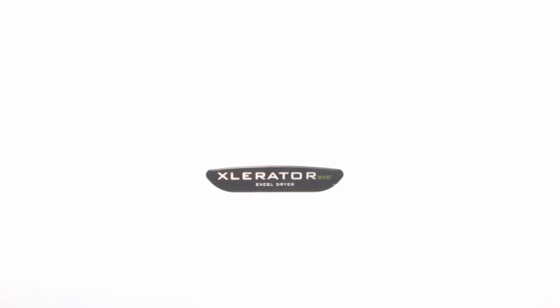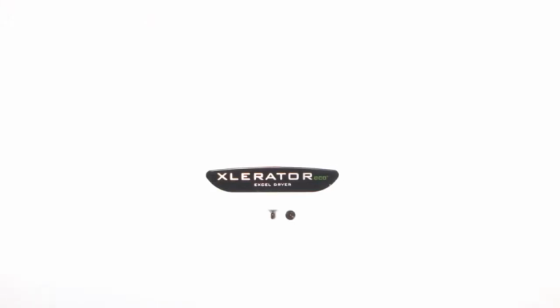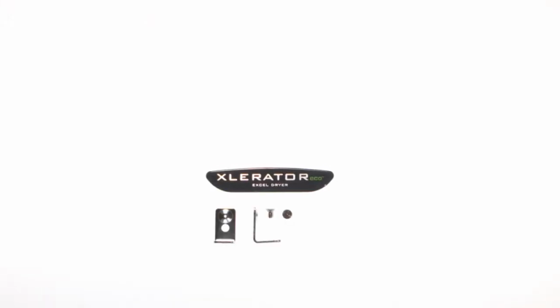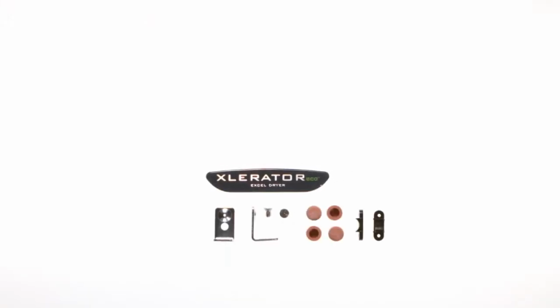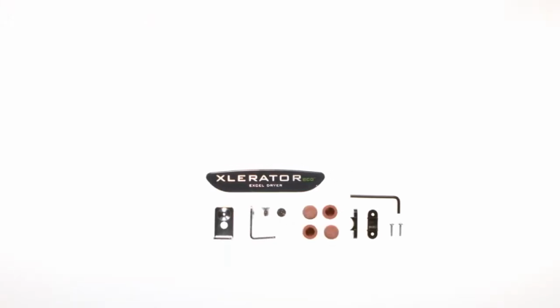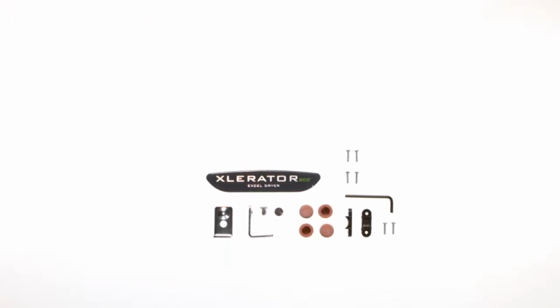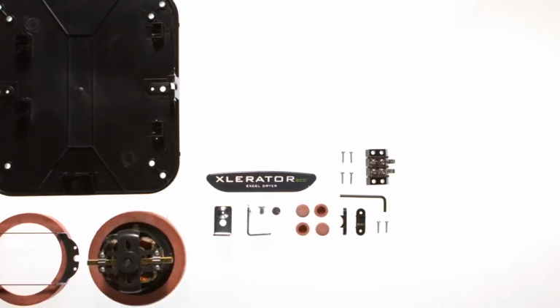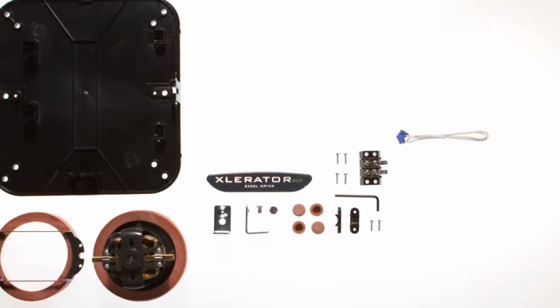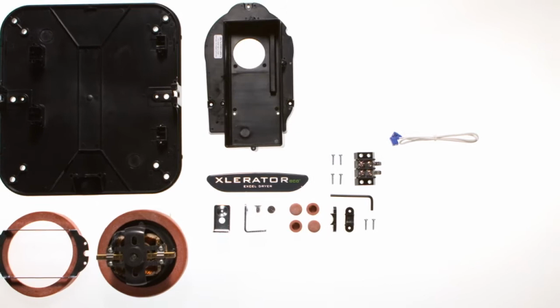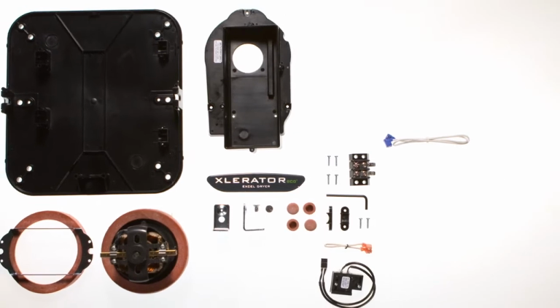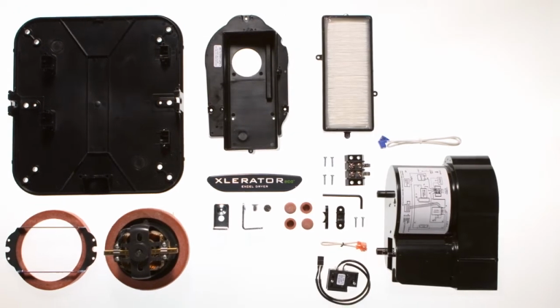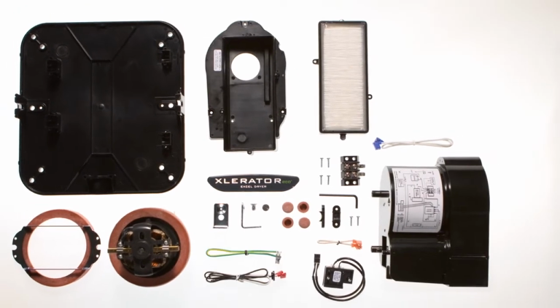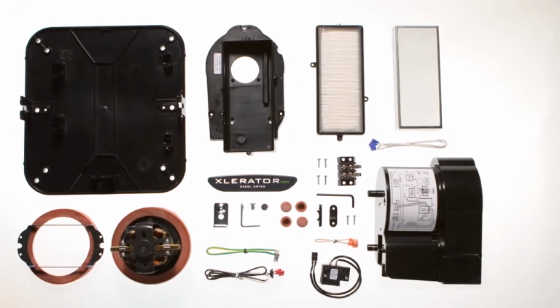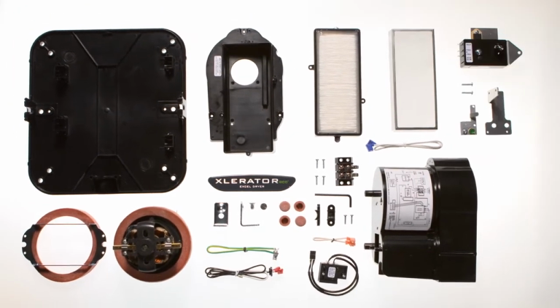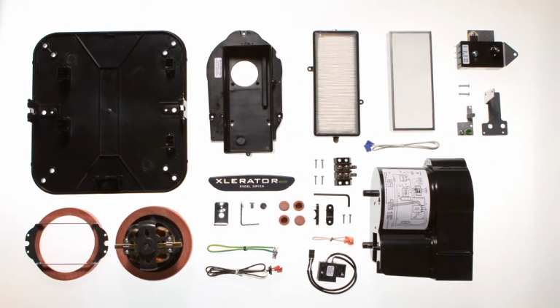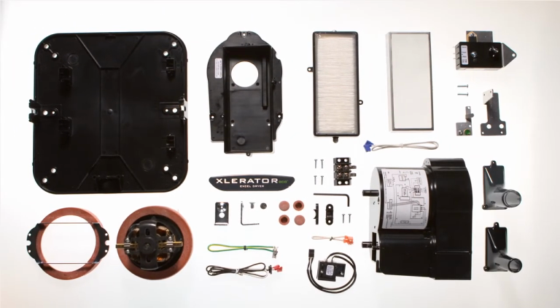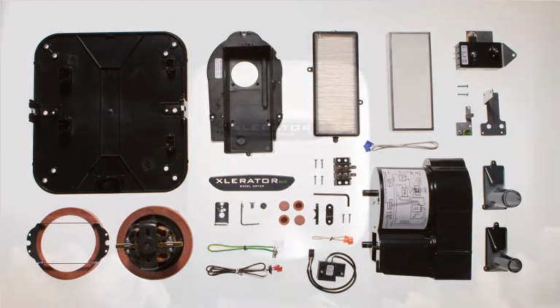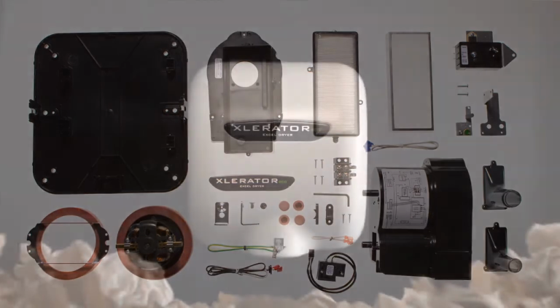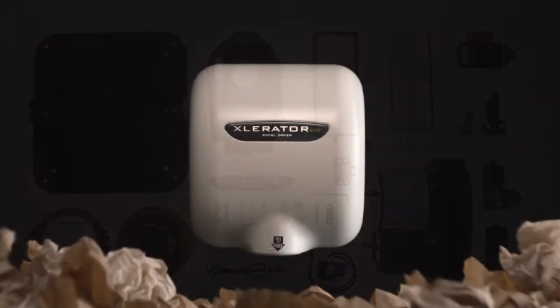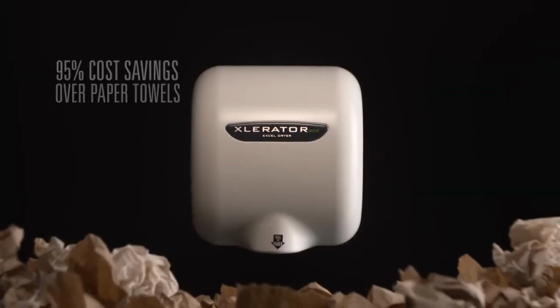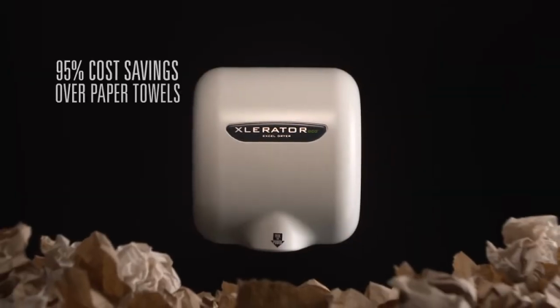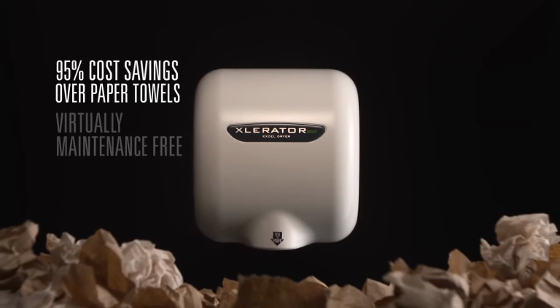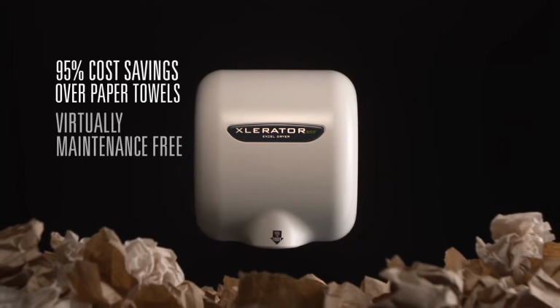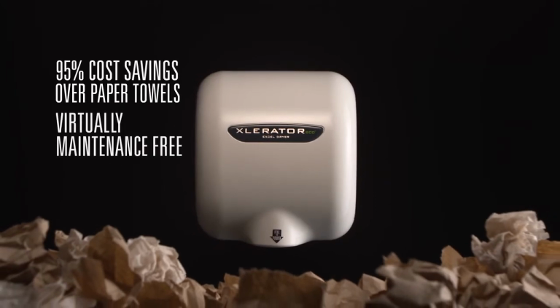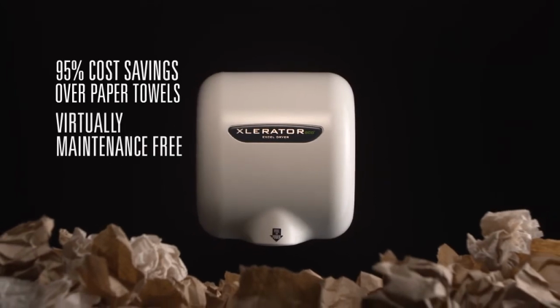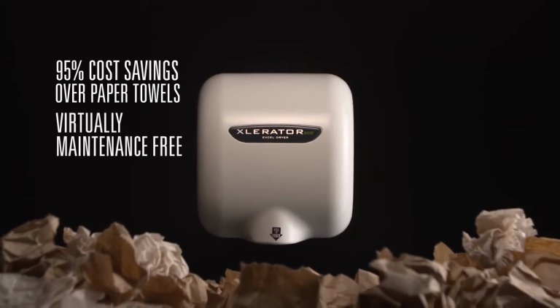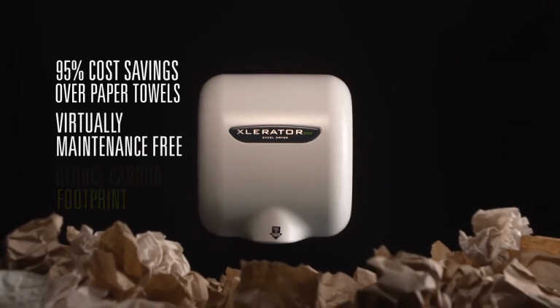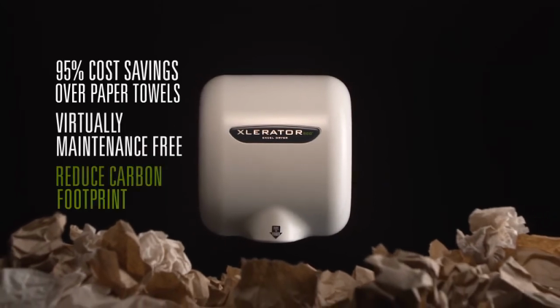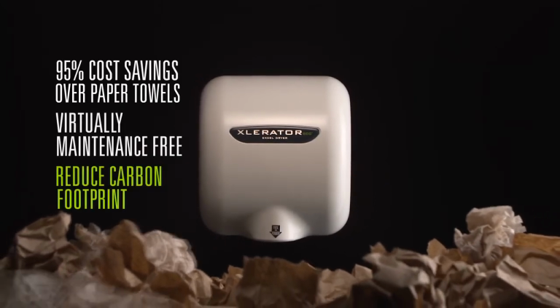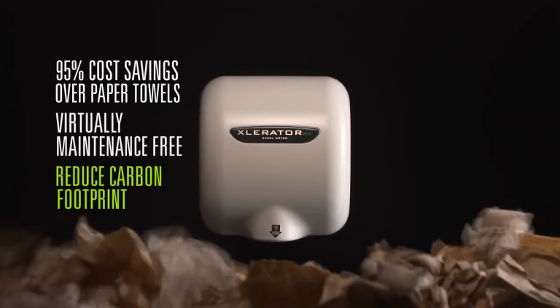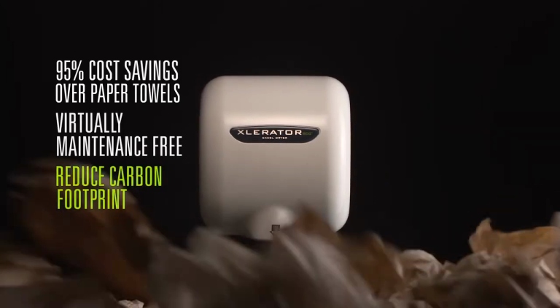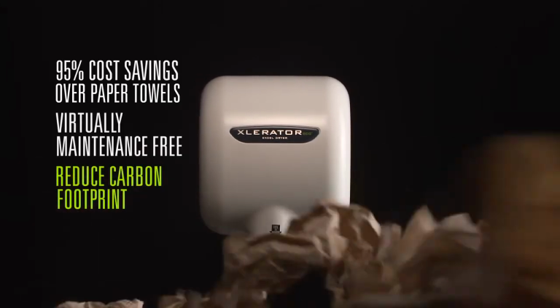Accelerator Eco offers many of the features and benefits of the original patented Accelerator hand dryer, eliminating the cost, maintenance, and waste of paper towels, while reducing your facility's carbon footprint.